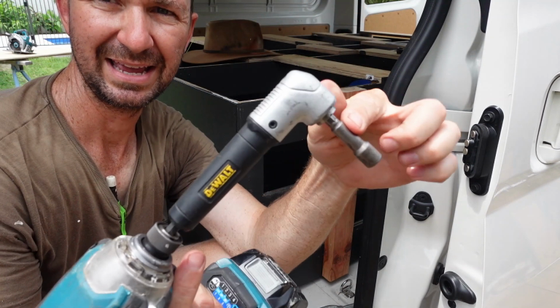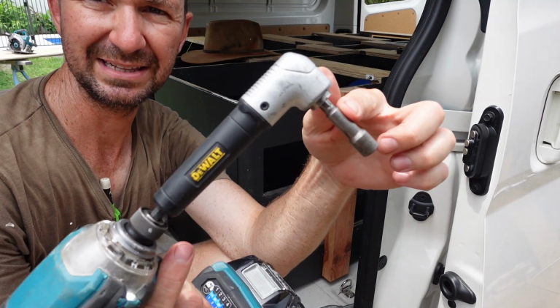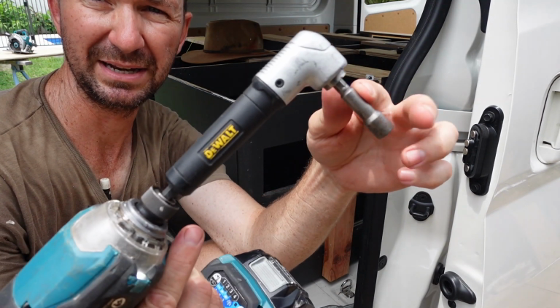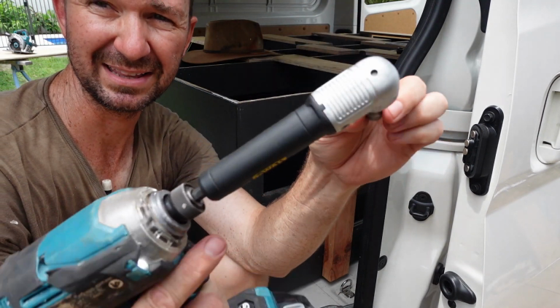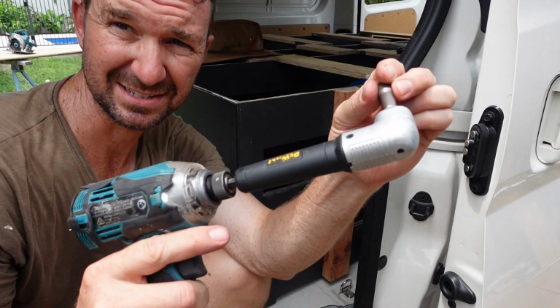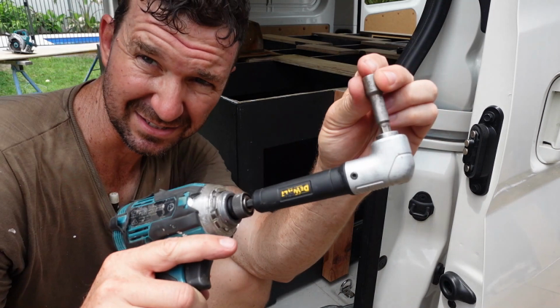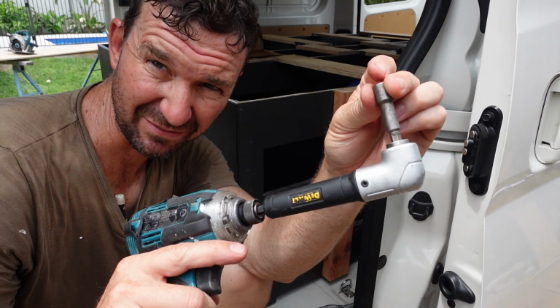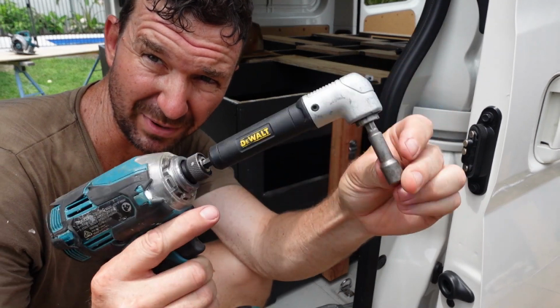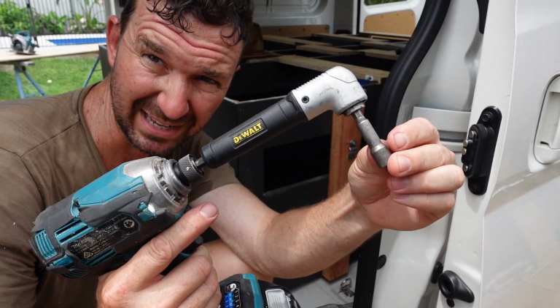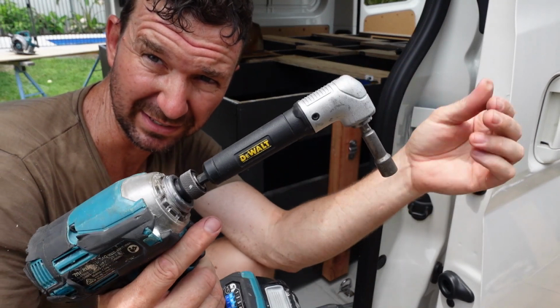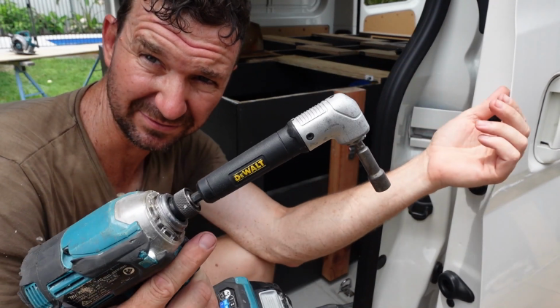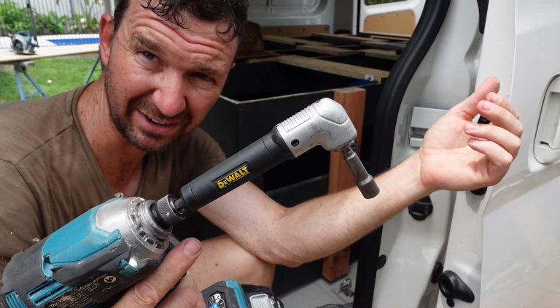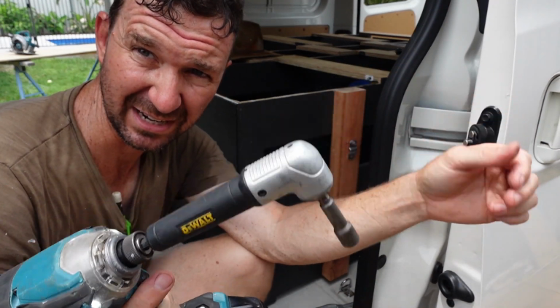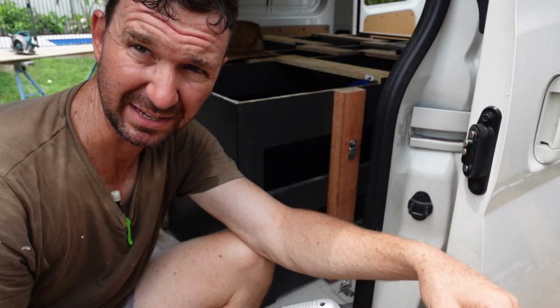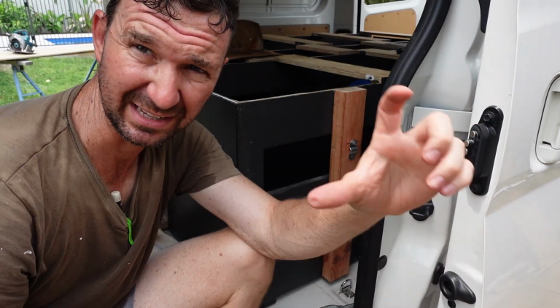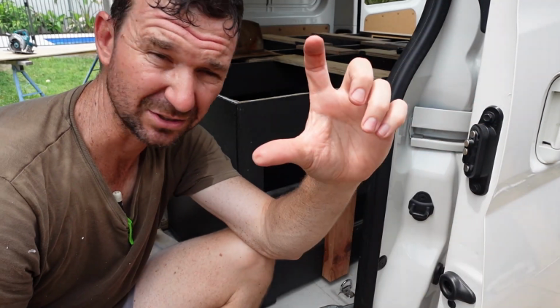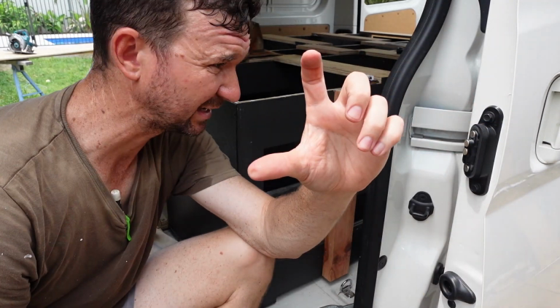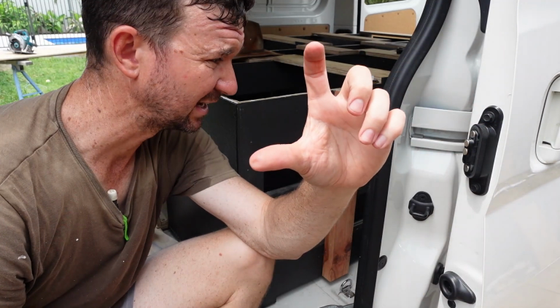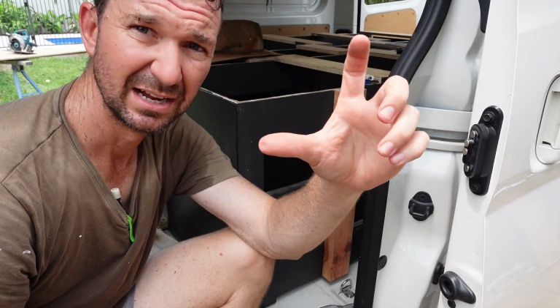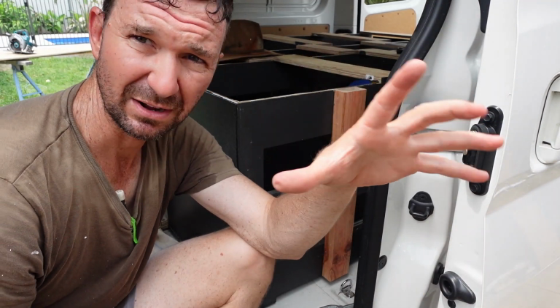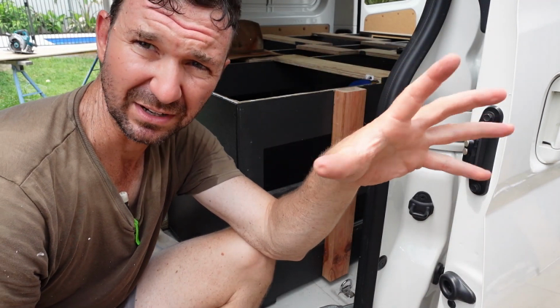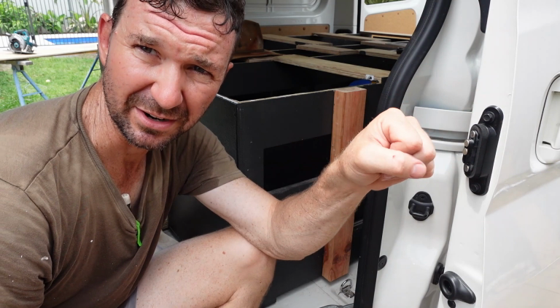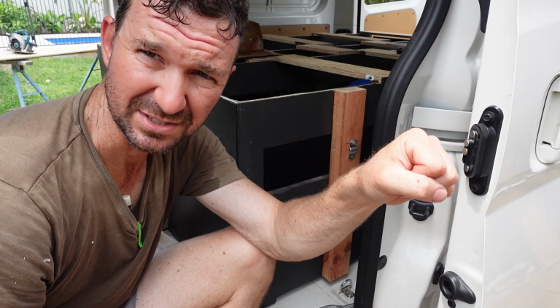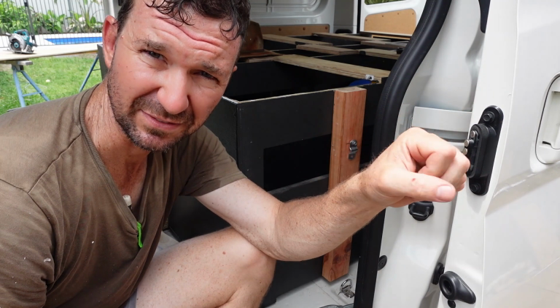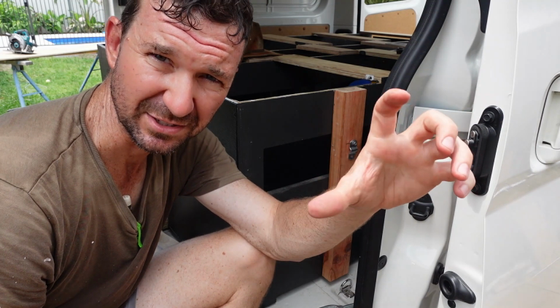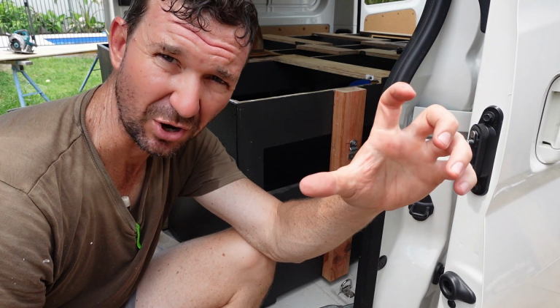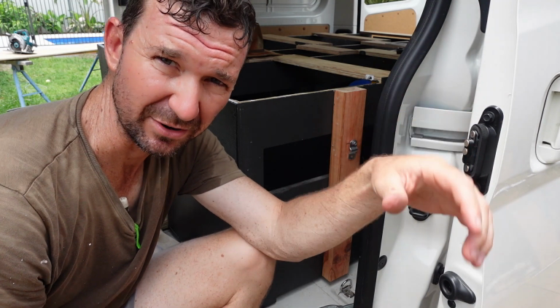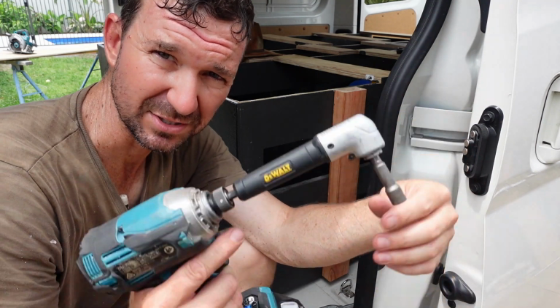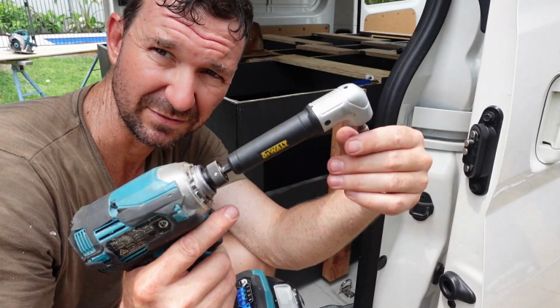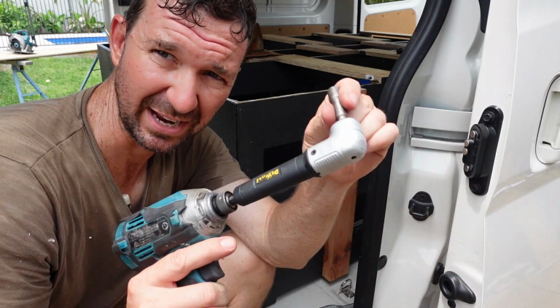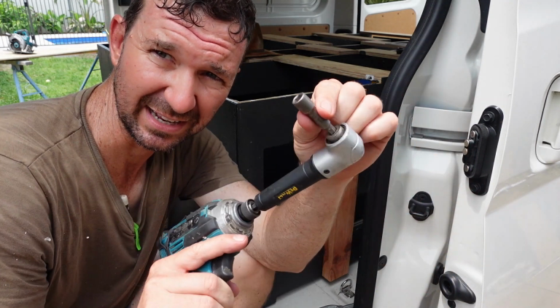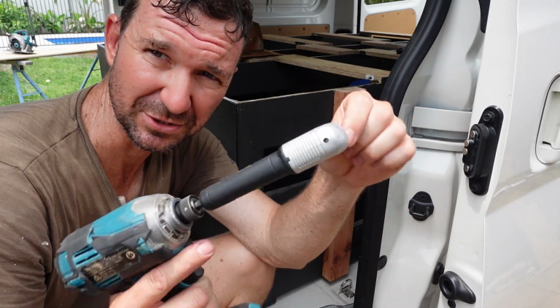Handy little bit of kit this, guys — if you haven't got one, get one. Very handy when you're getting into tight little areas like this.